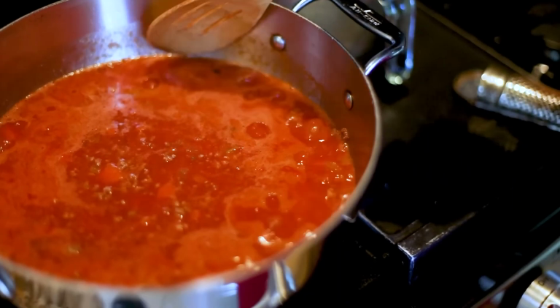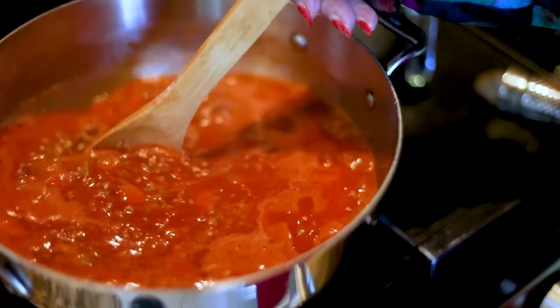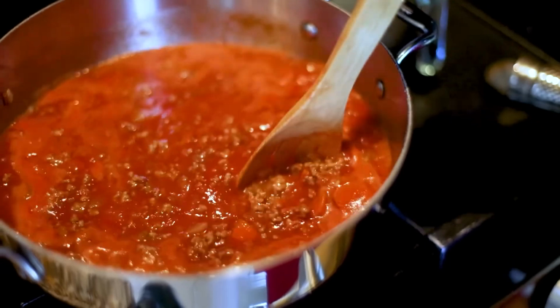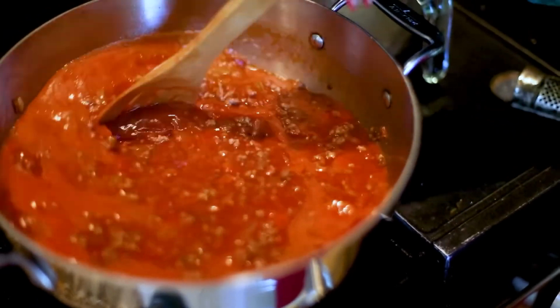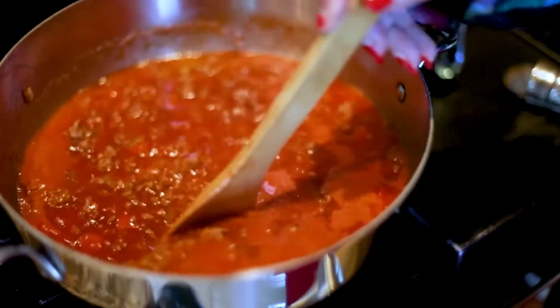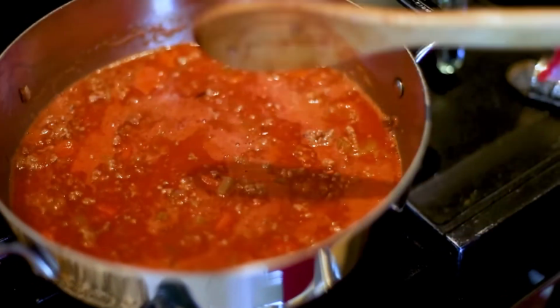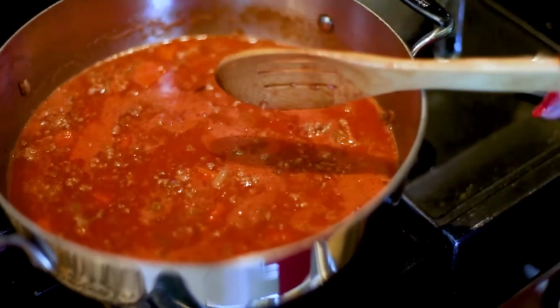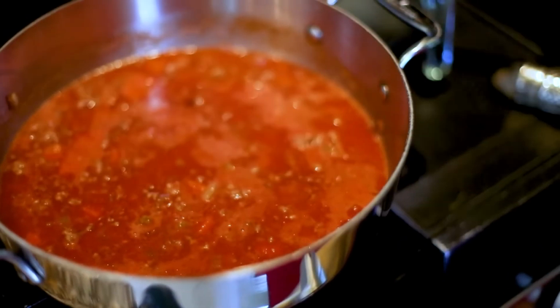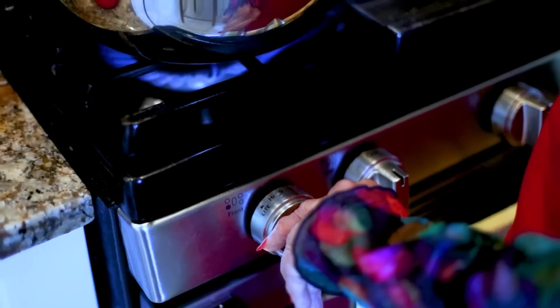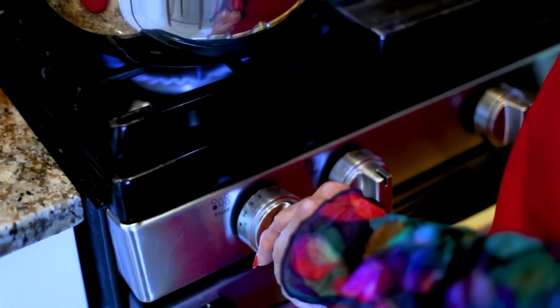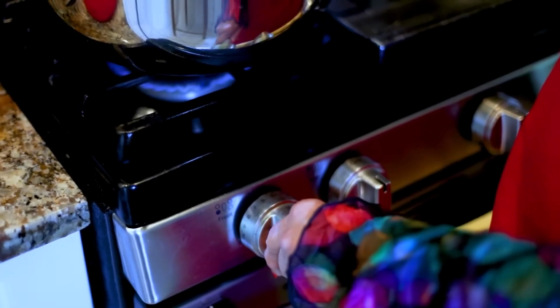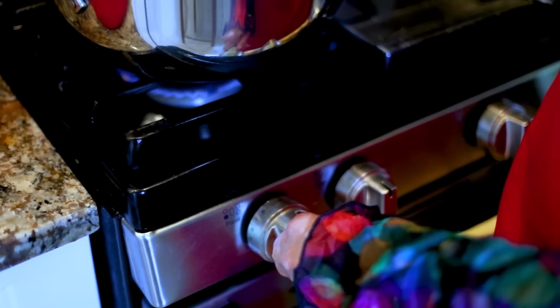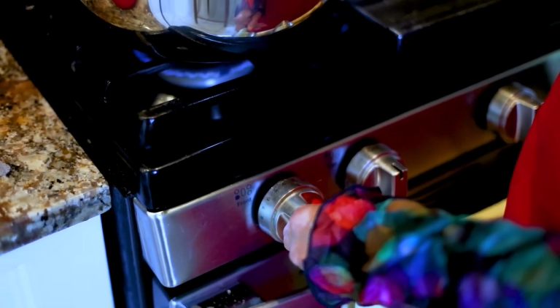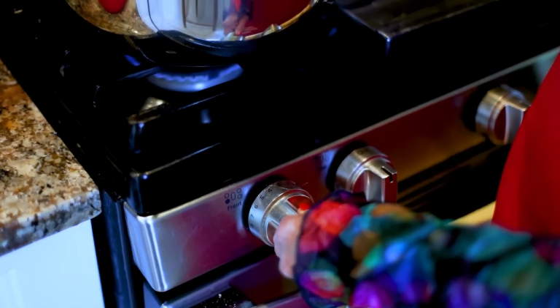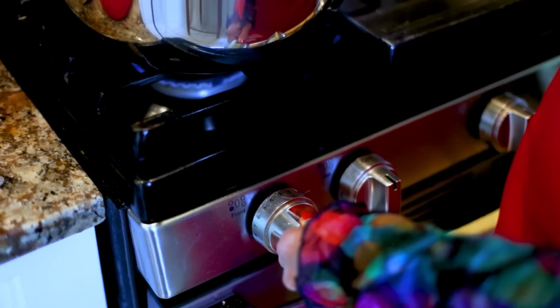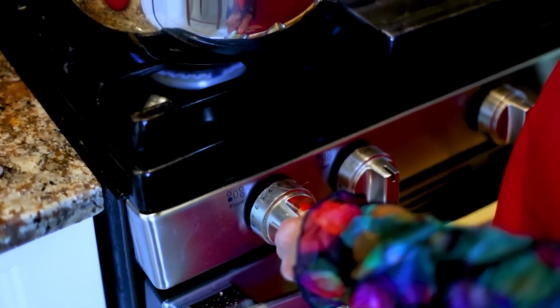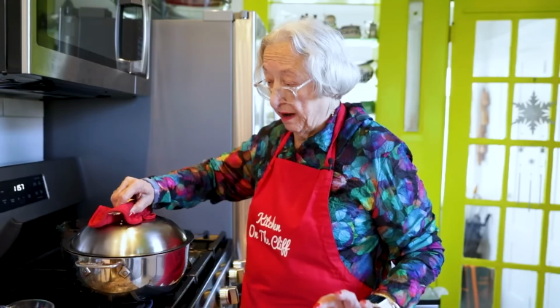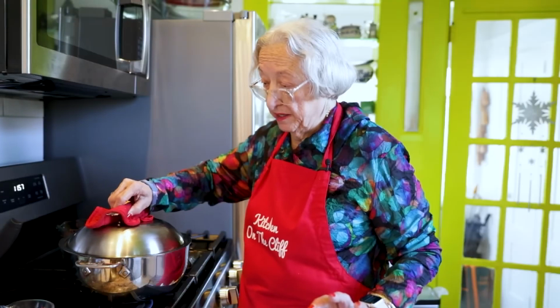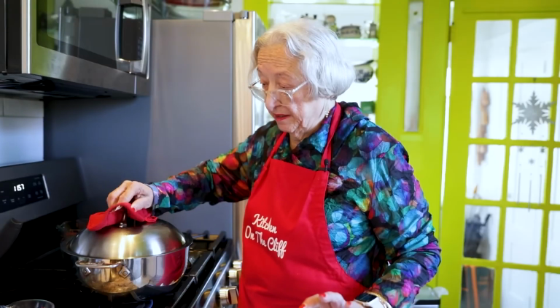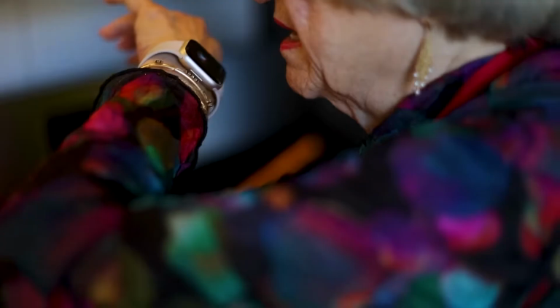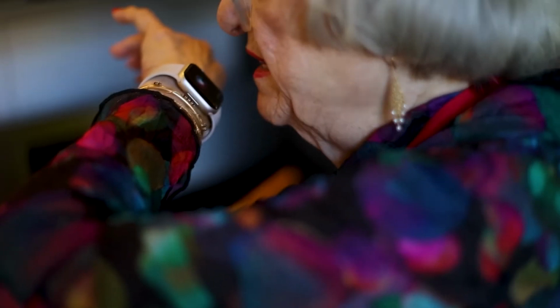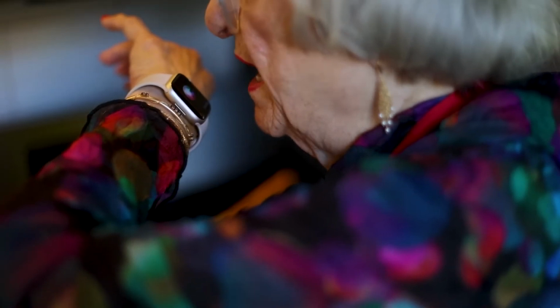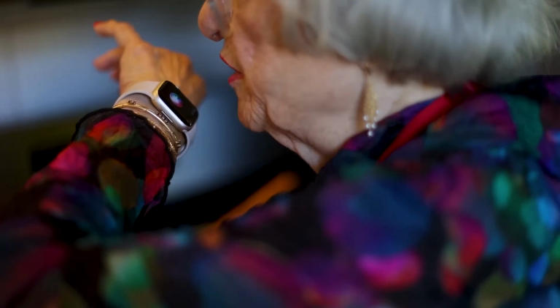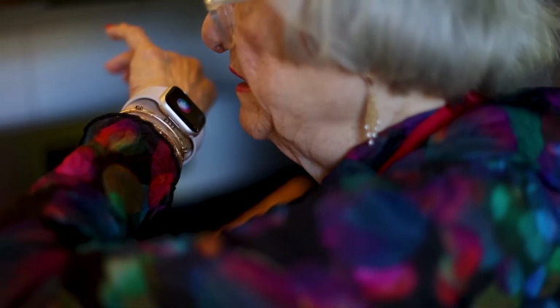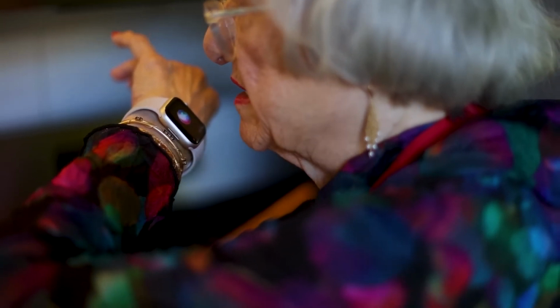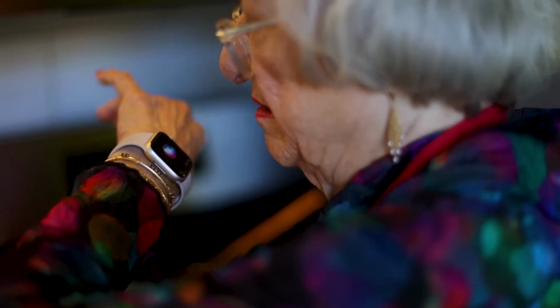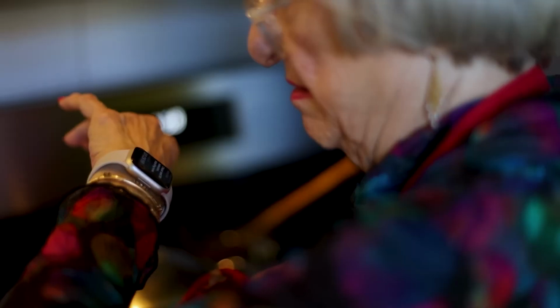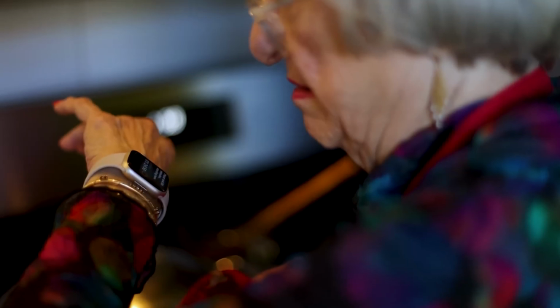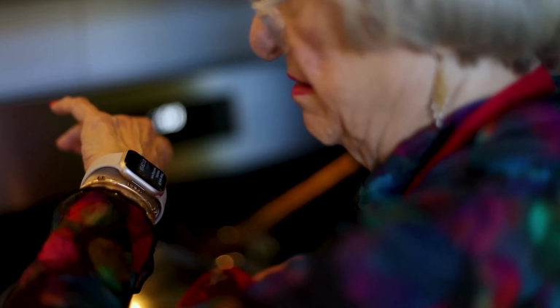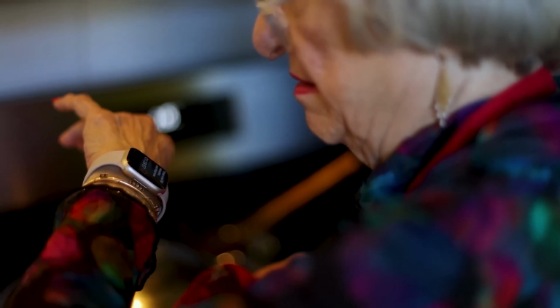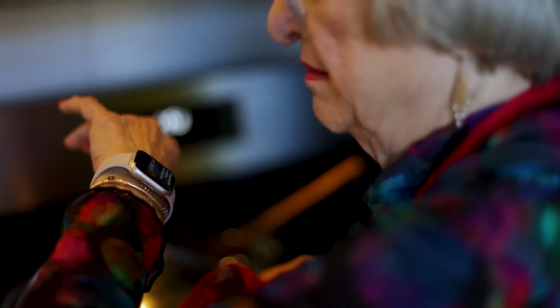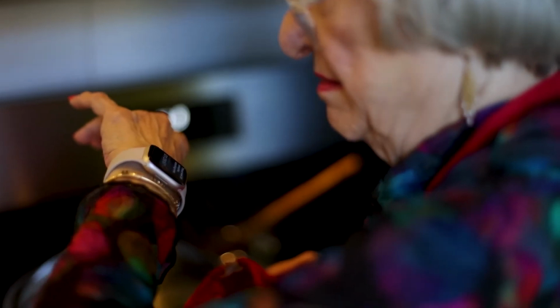The sauce has come to a full boil. We're going to lower the heat. We want it to evaporate a little bit because I will thicken it. We cover it. Set the timer for 90 minutes — one hour and 30 minutes. Starting now.